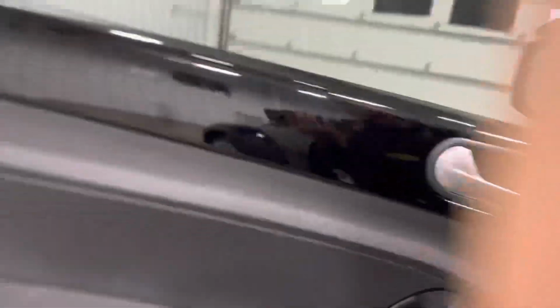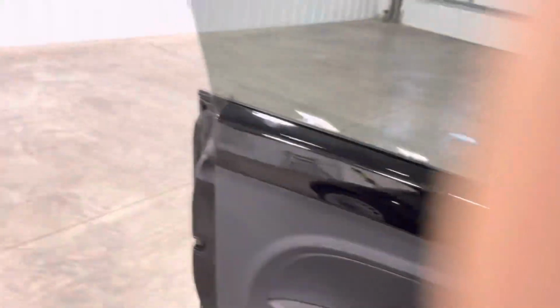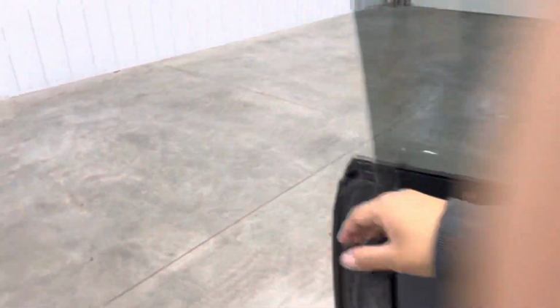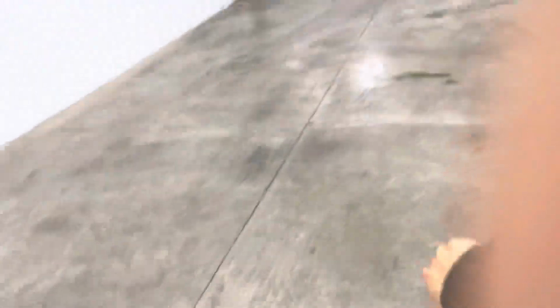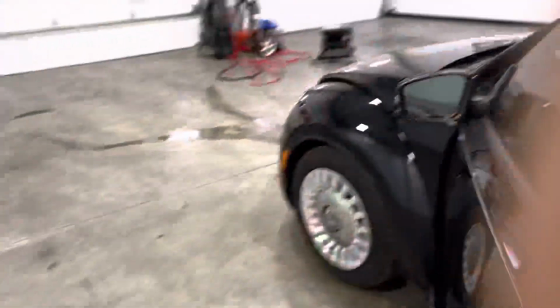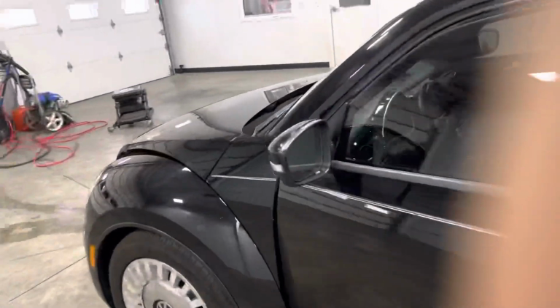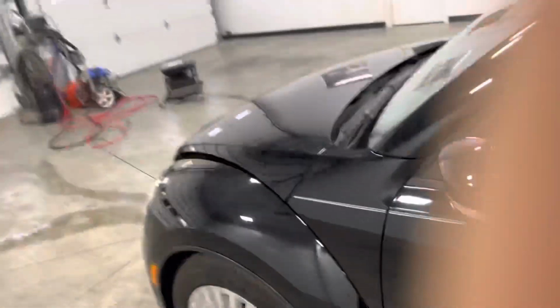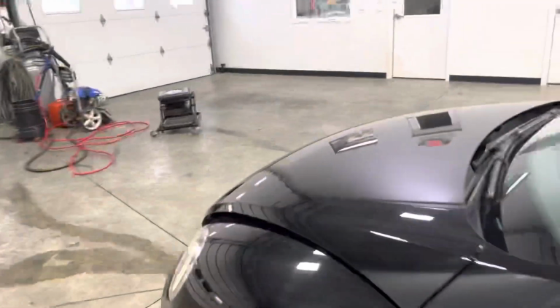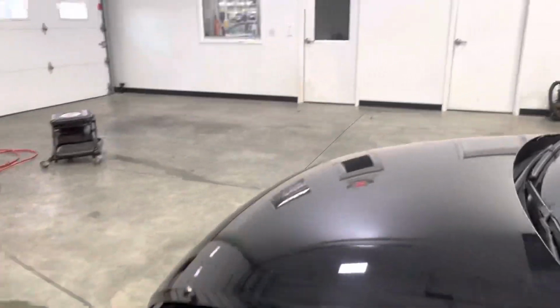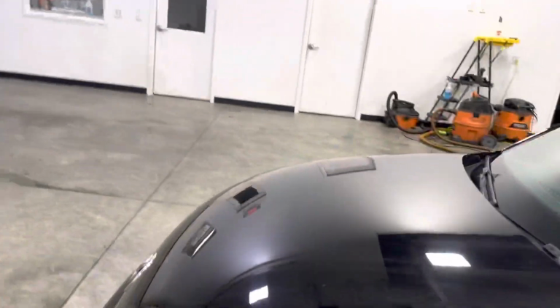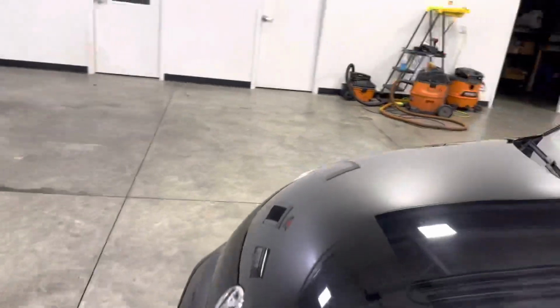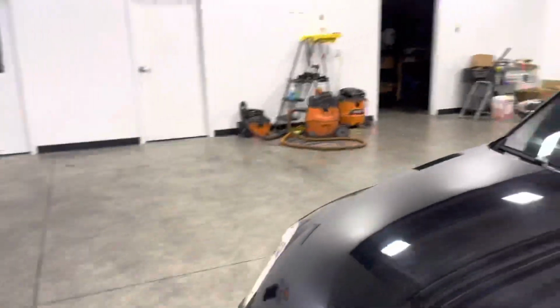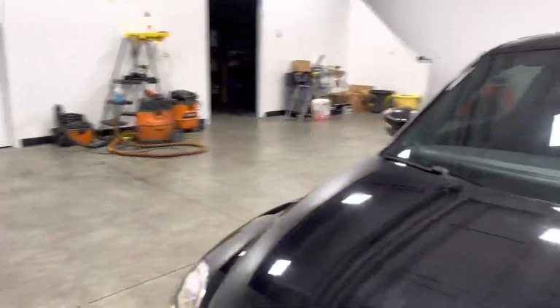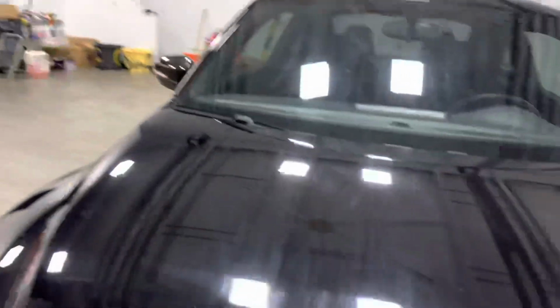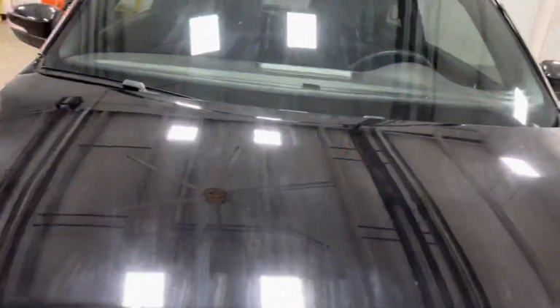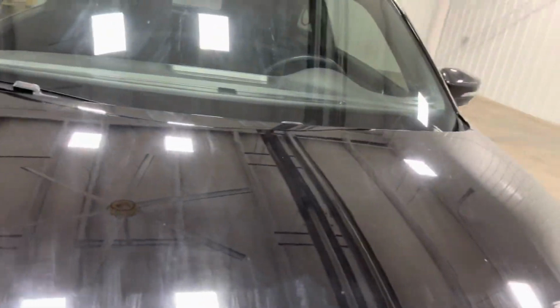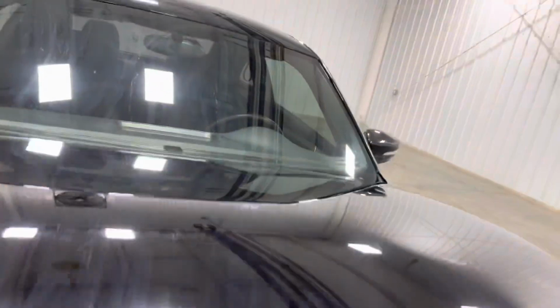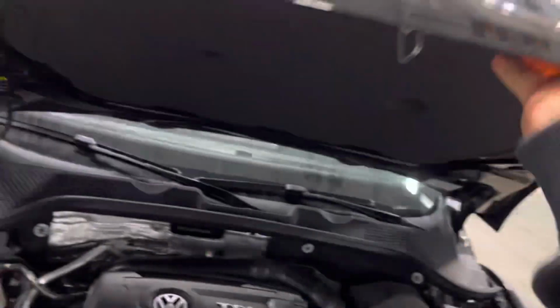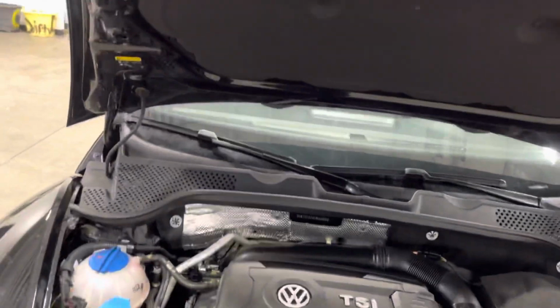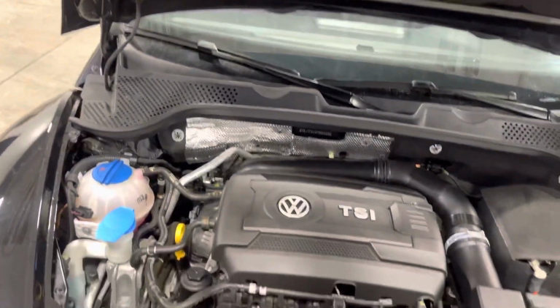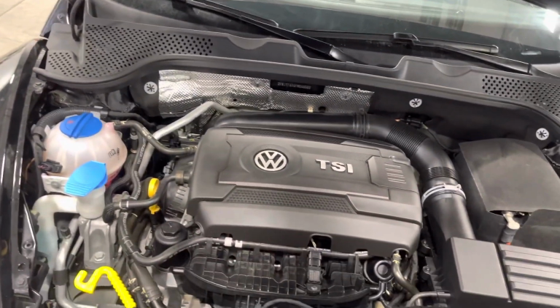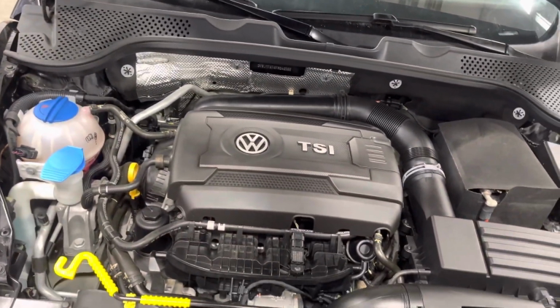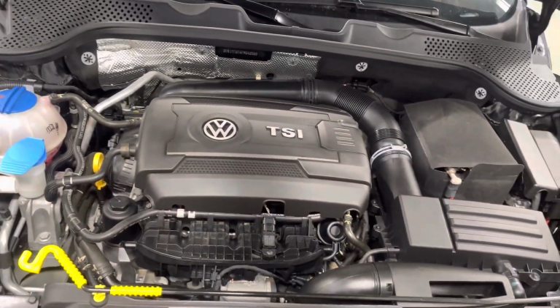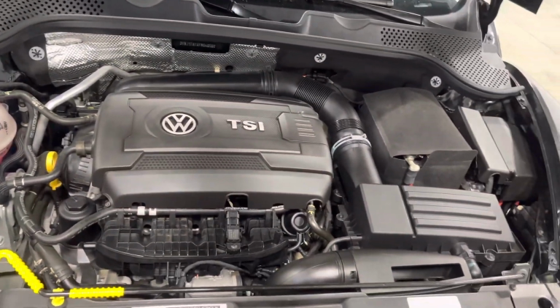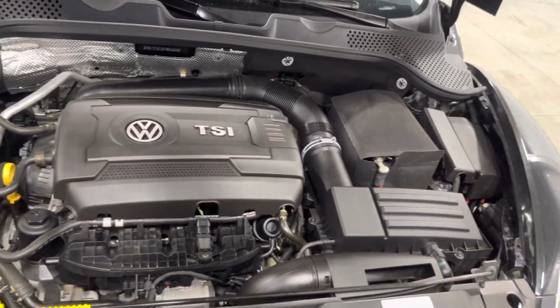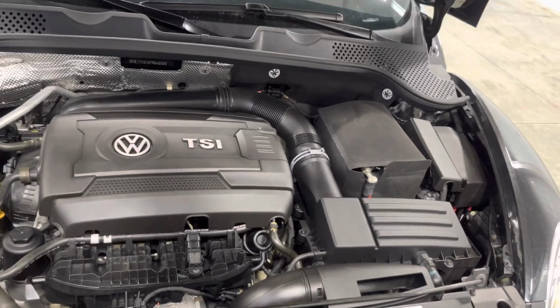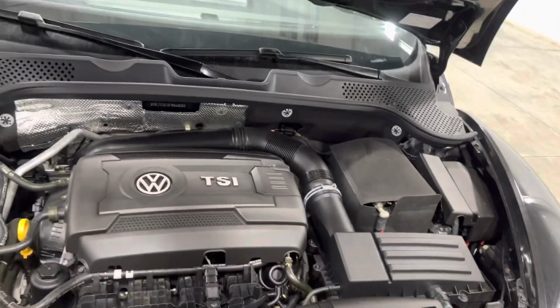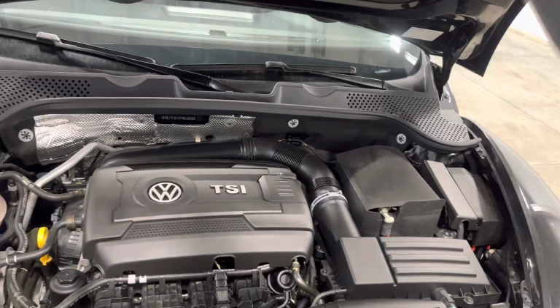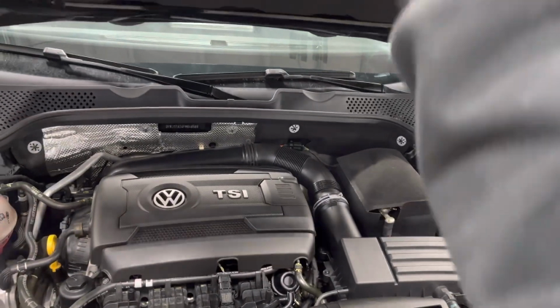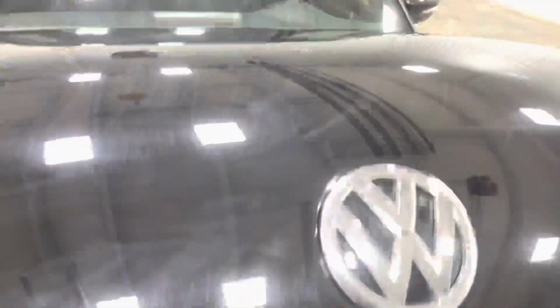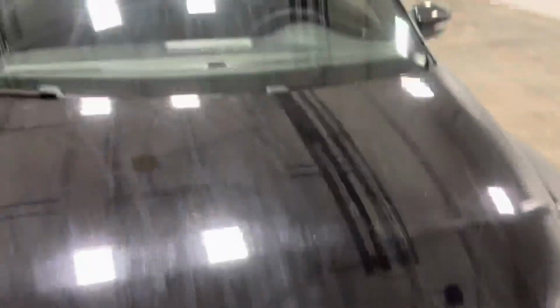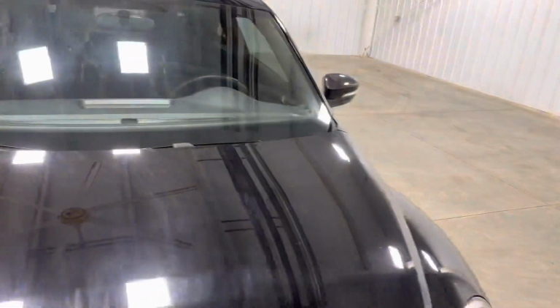As you can see, it's running really smooth. There were no lights on at all. Here's the engine — it looks really good. It's been well taken care of and well maintained, just recently serviced.